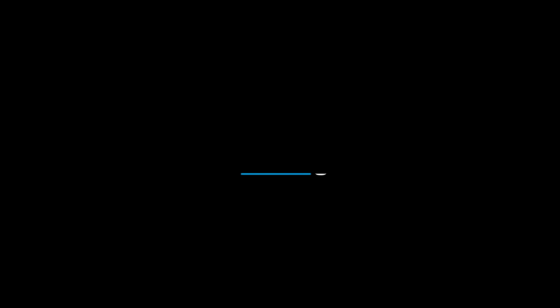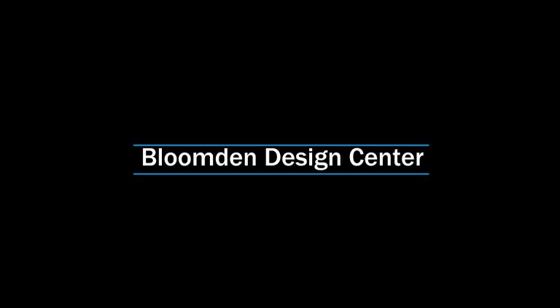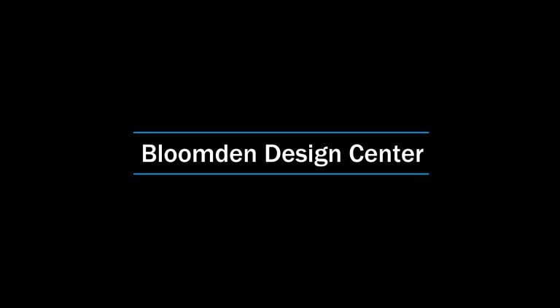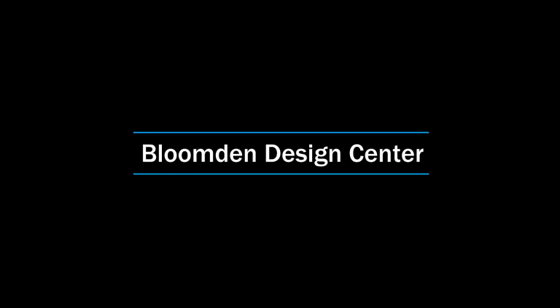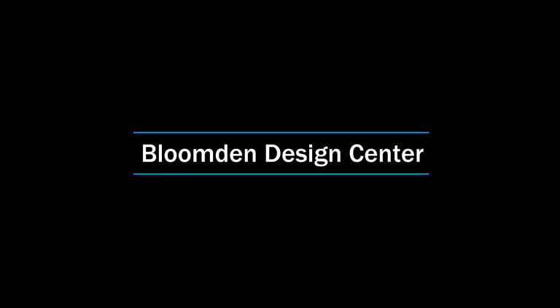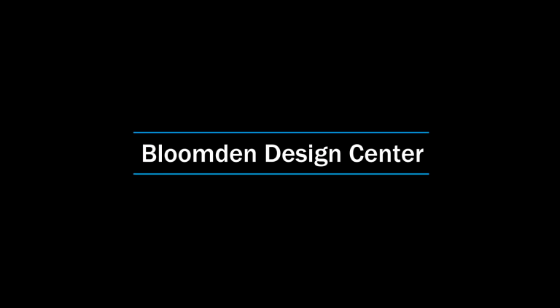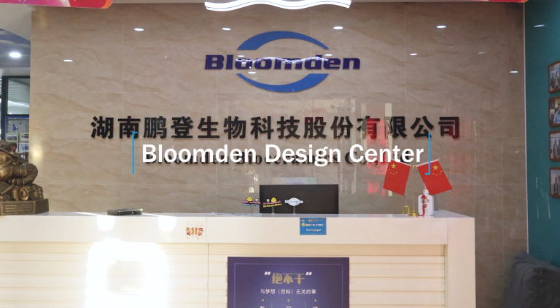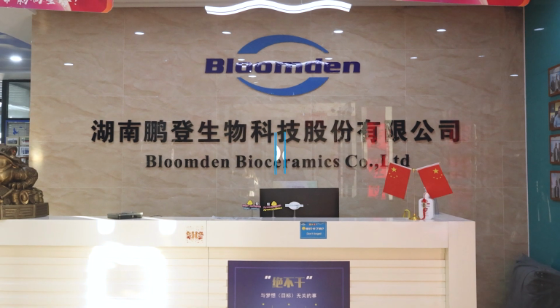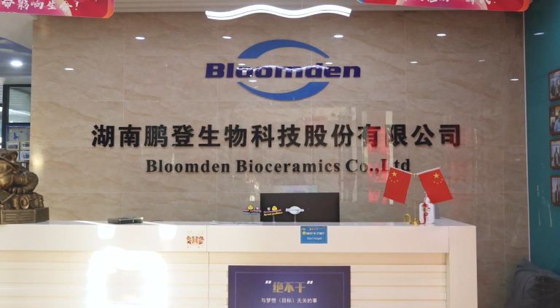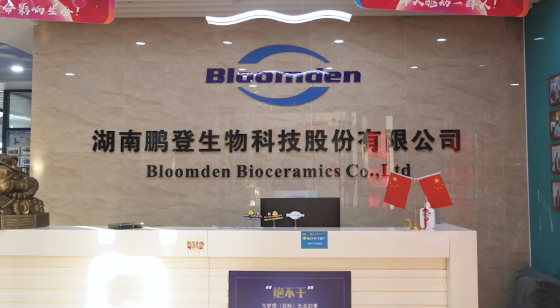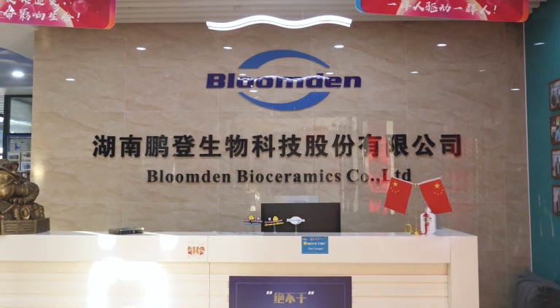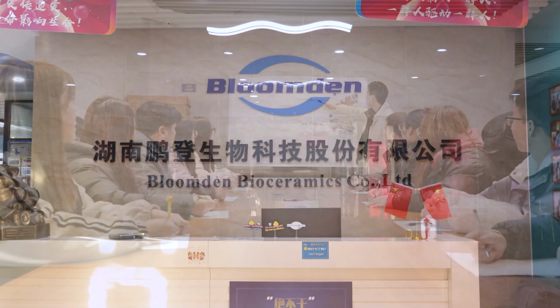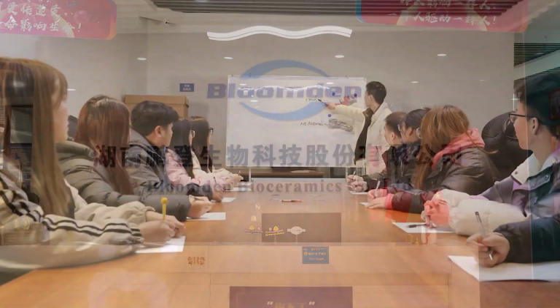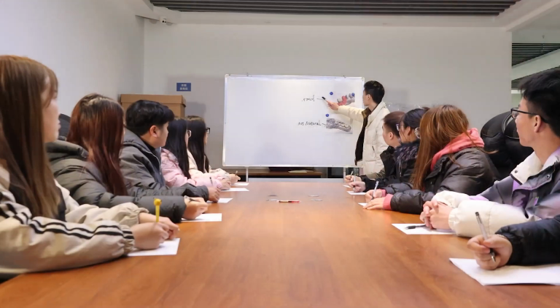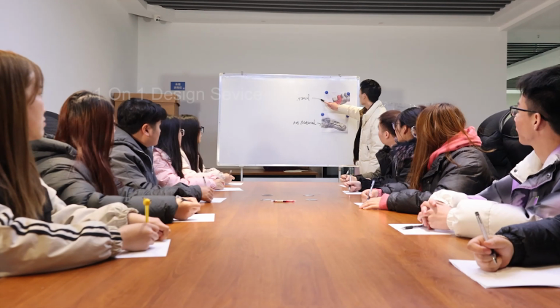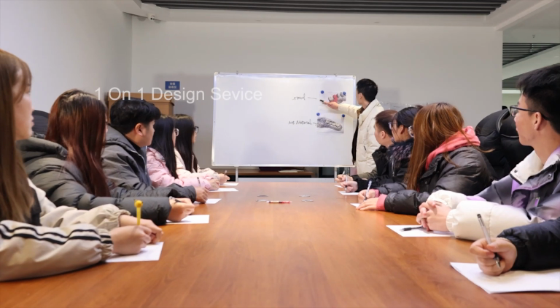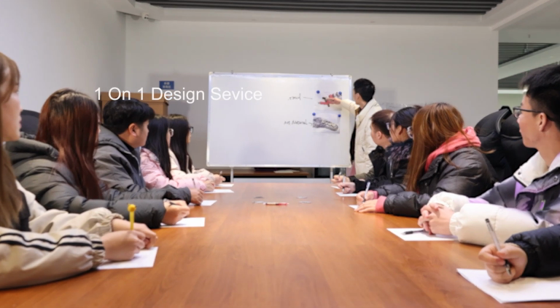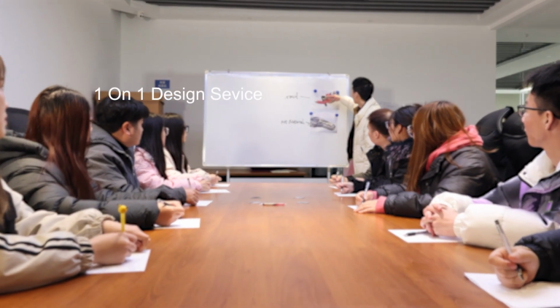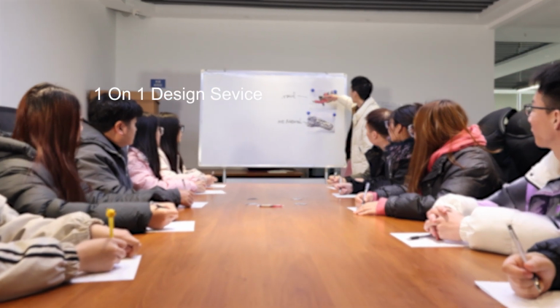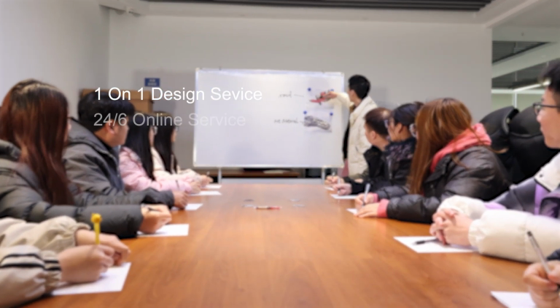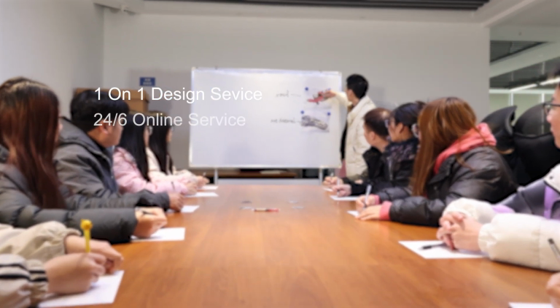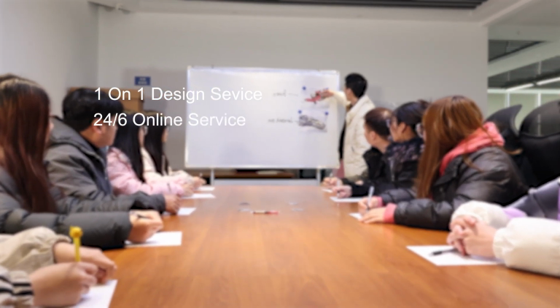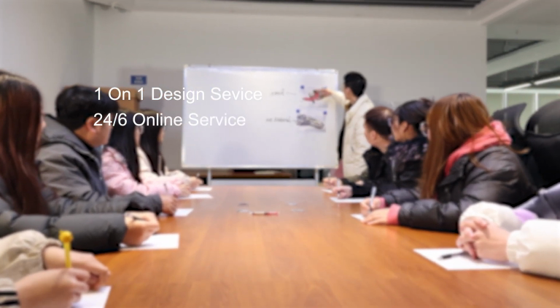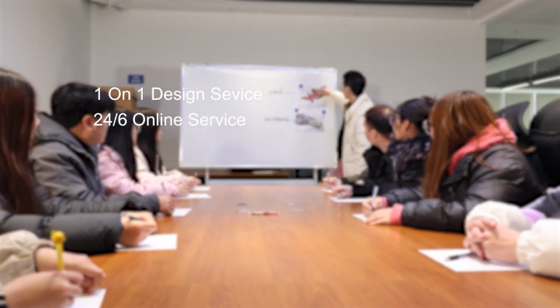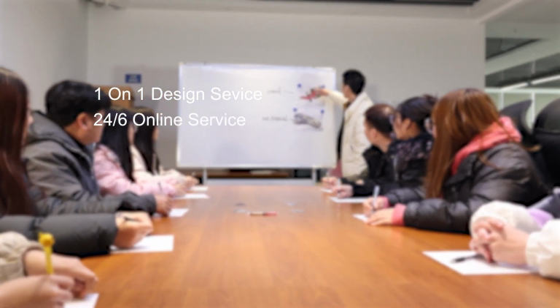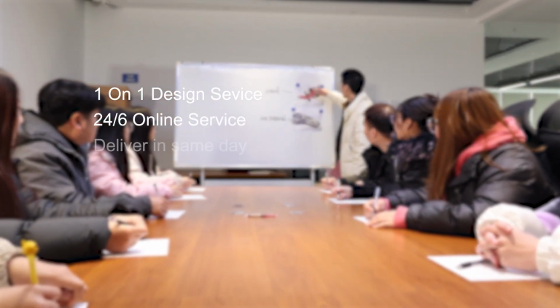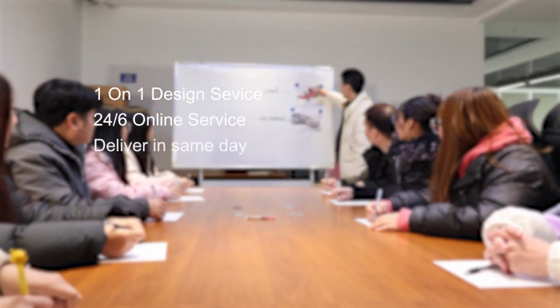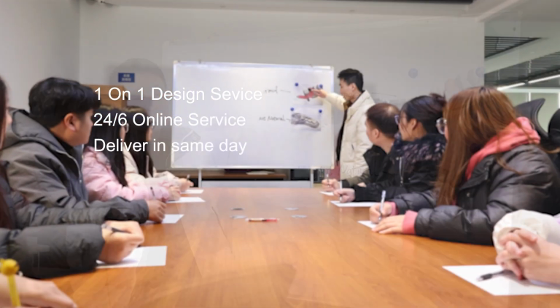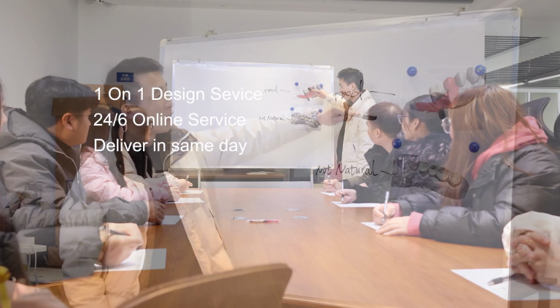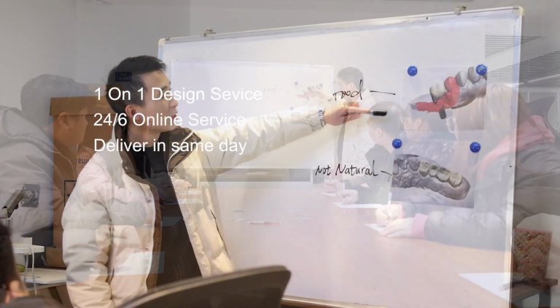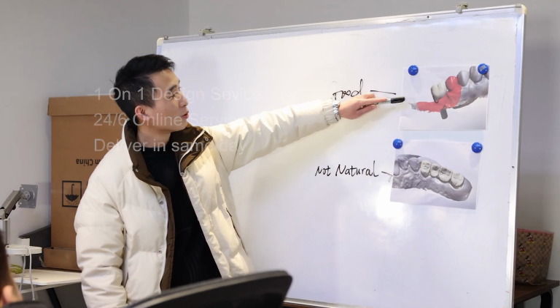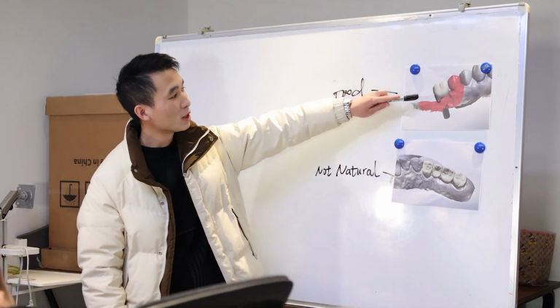Welcome to Bloomington Design Center. We provide one-on-one design service, only 24 hours per day, six days a week, and the cases will deliver in same day.